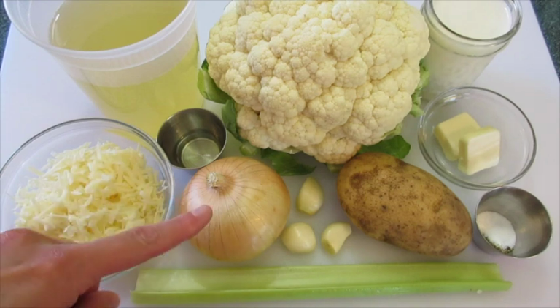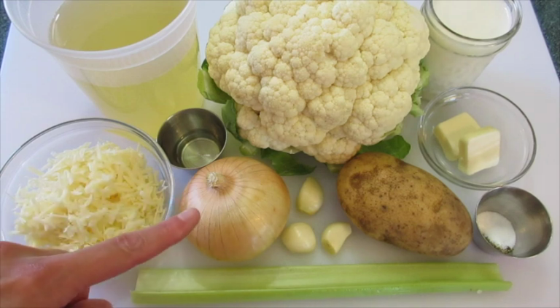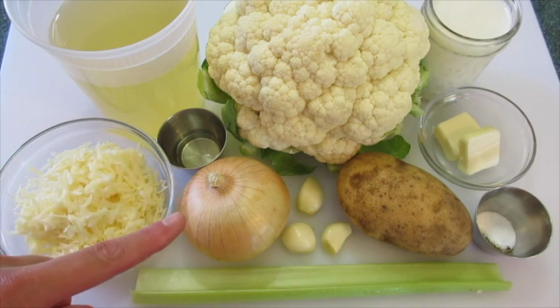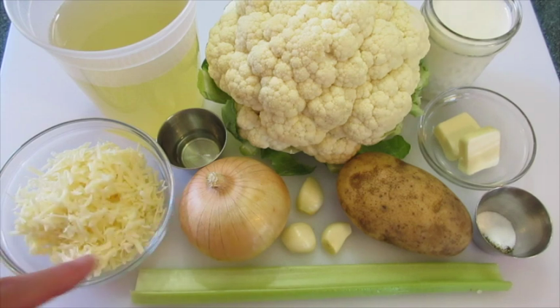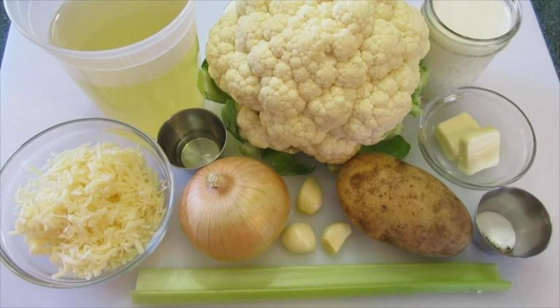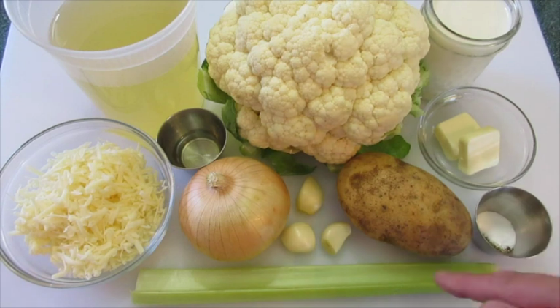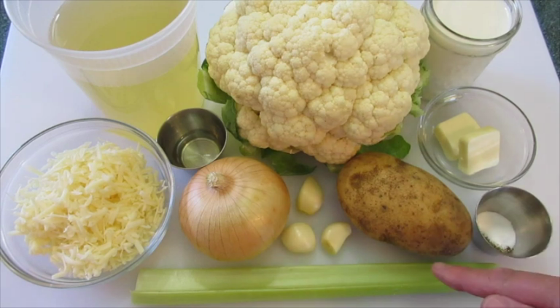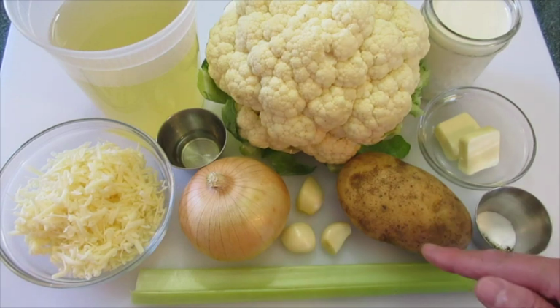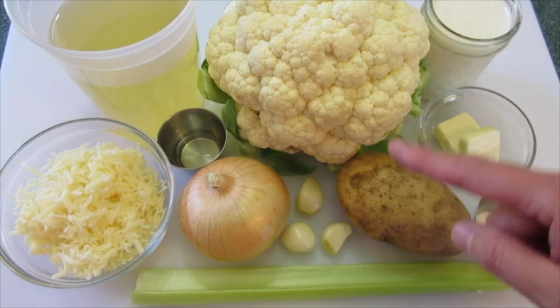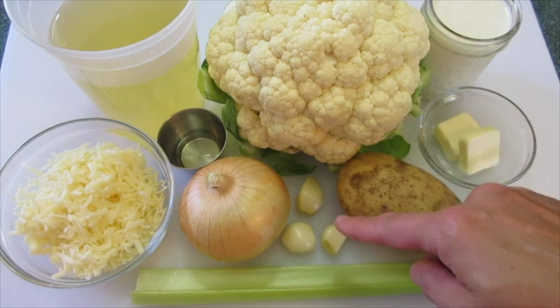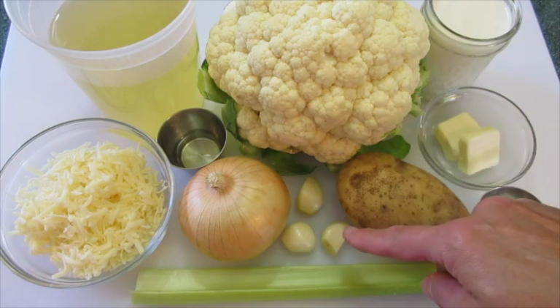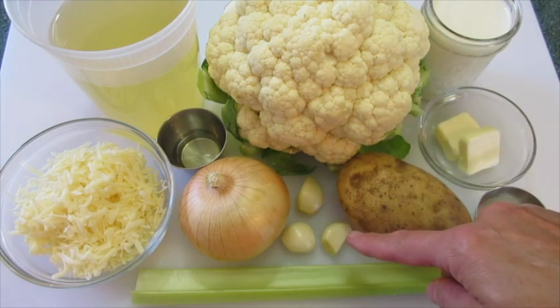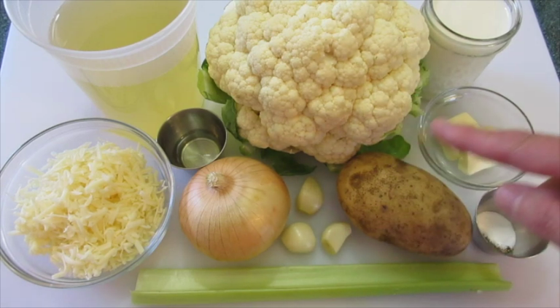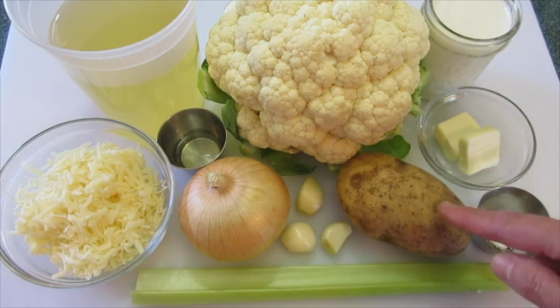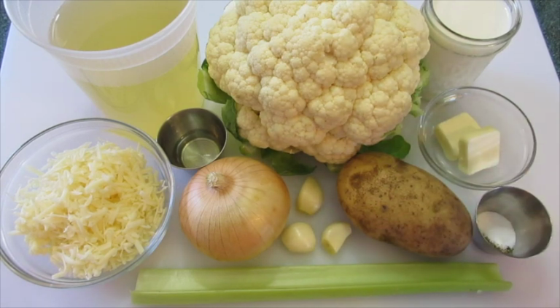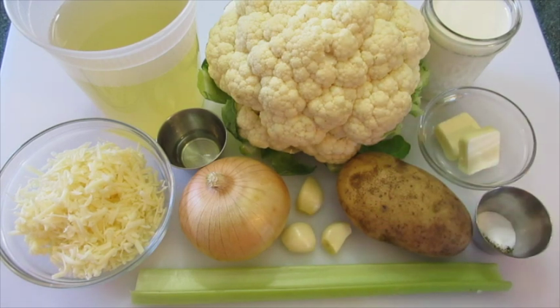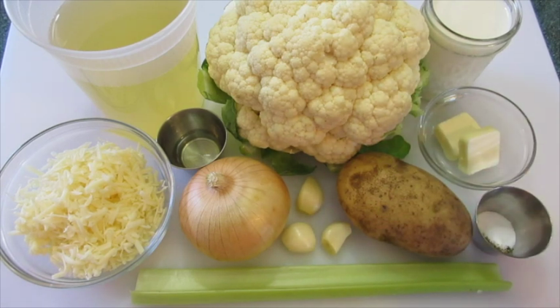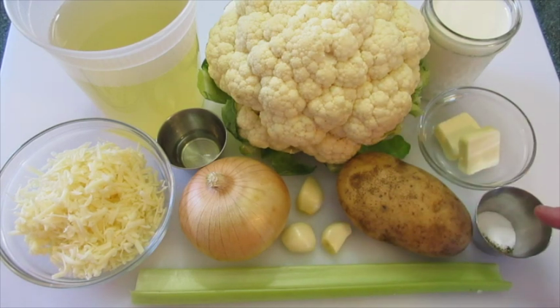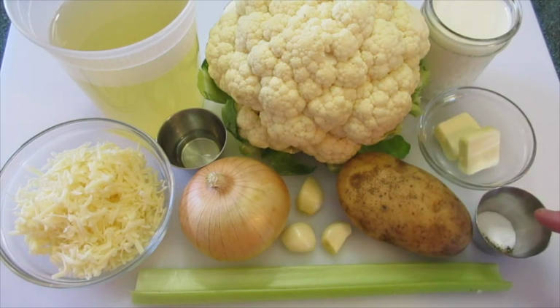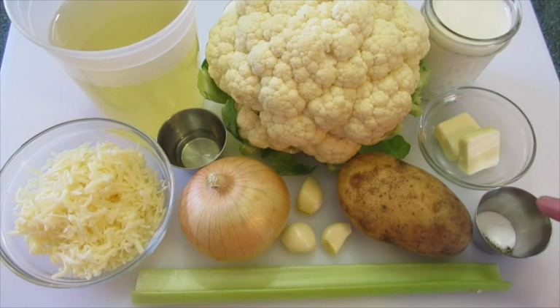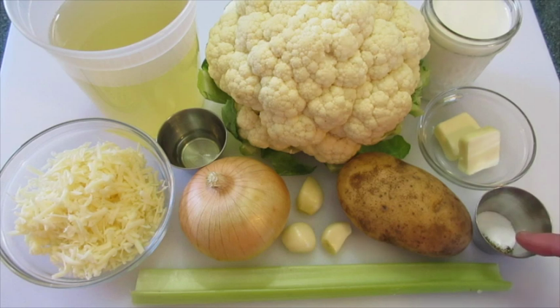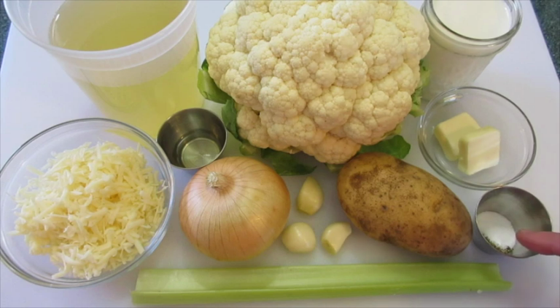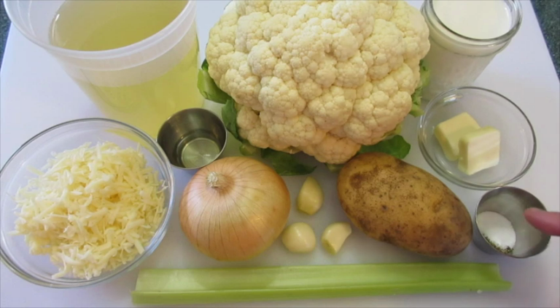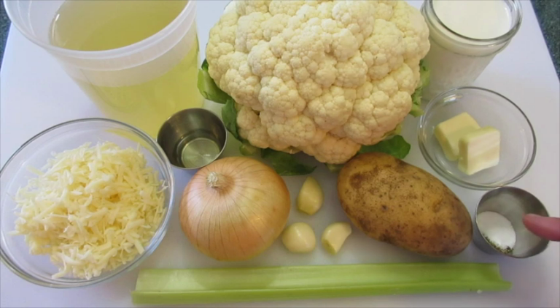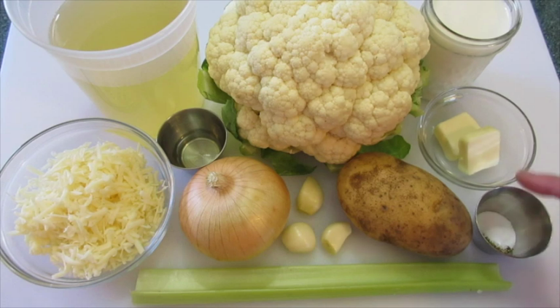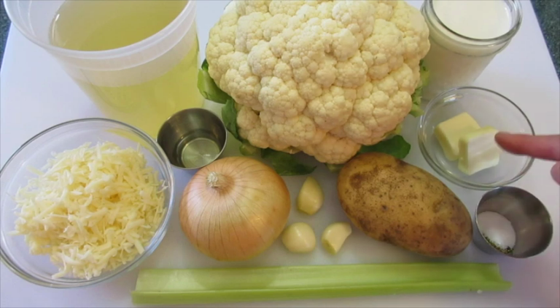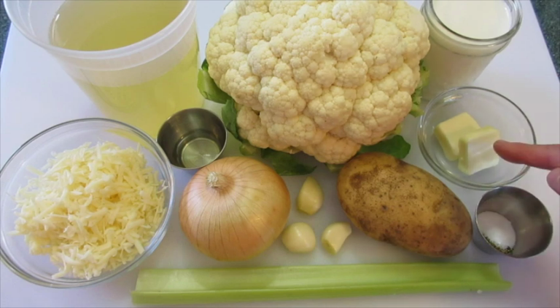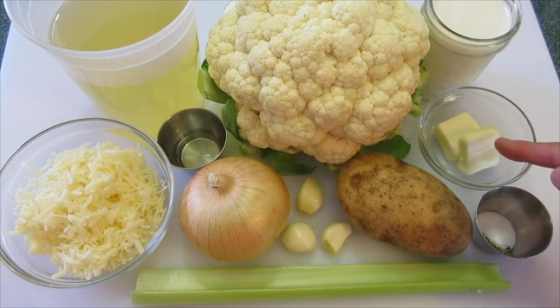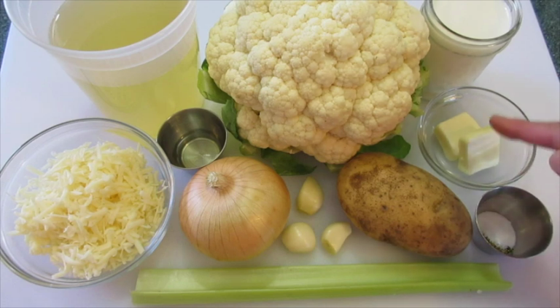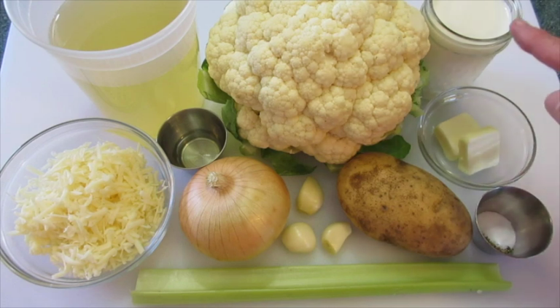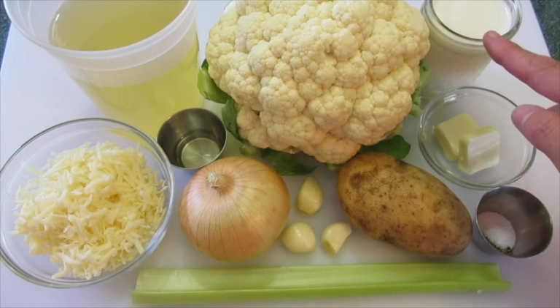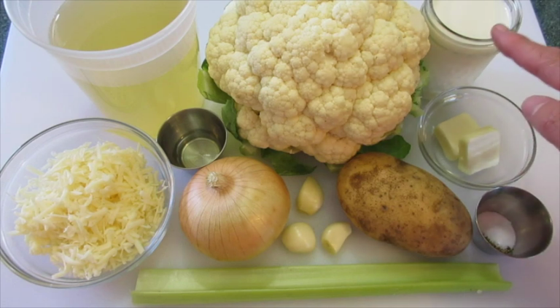You'll also need 1 medium Vidalia onion, 1 celery stalk, 3 cloves of garlic, 1 potato, 1½ teaspoon of salt, ¼ of a teaspoon of fresh cracked pepper, 2 tablespoons of butter, and 1 cup of milk.